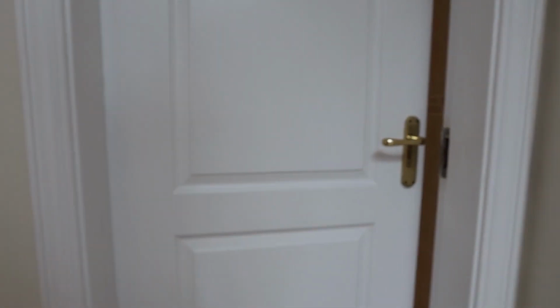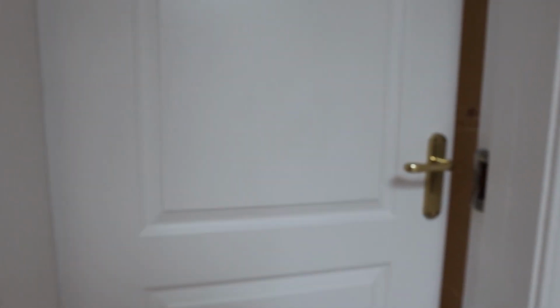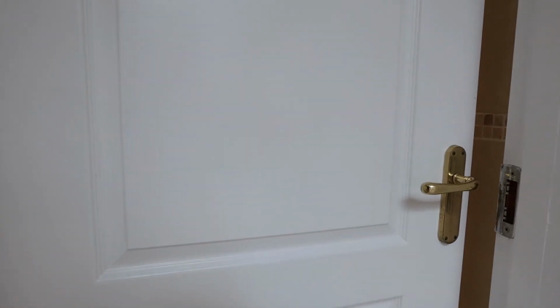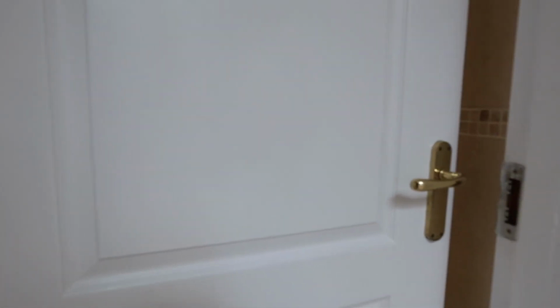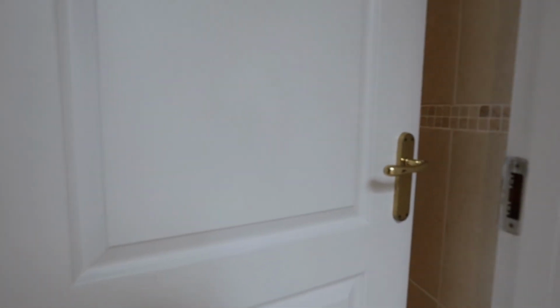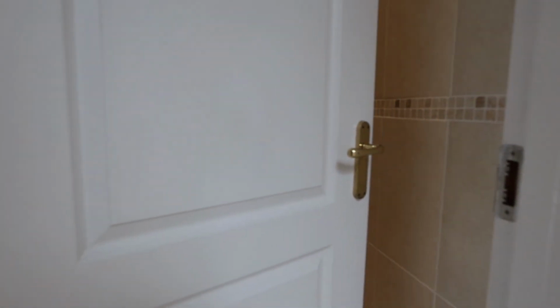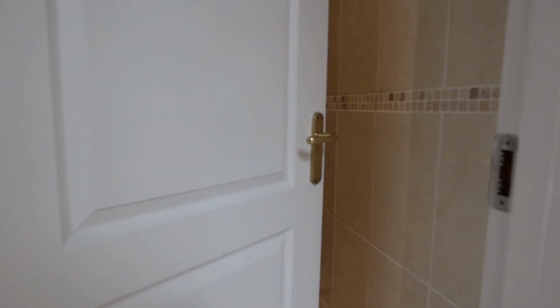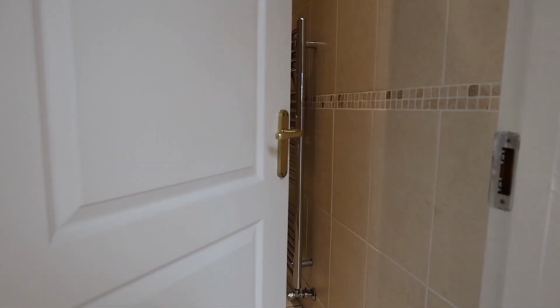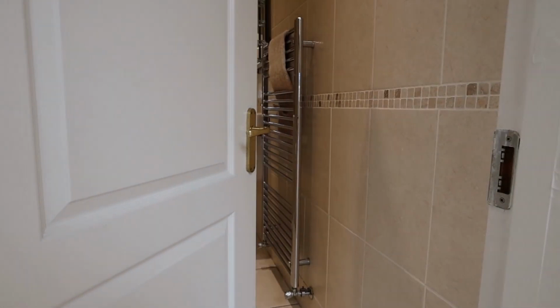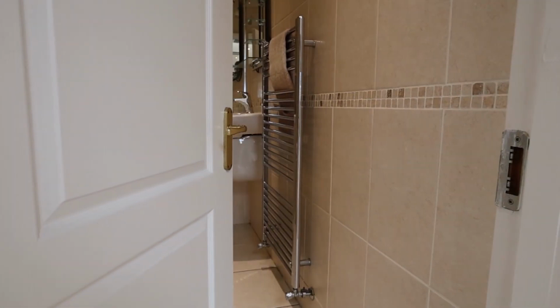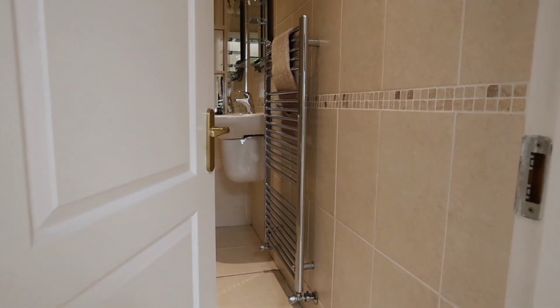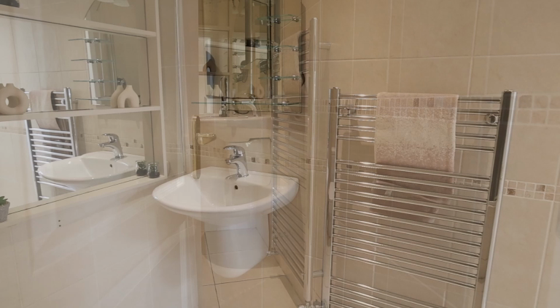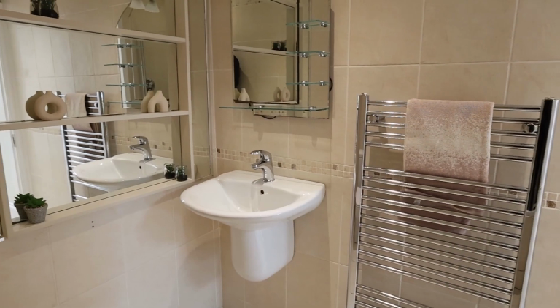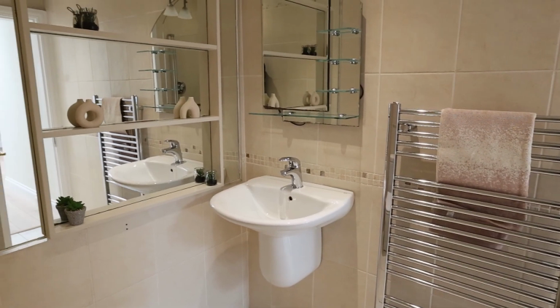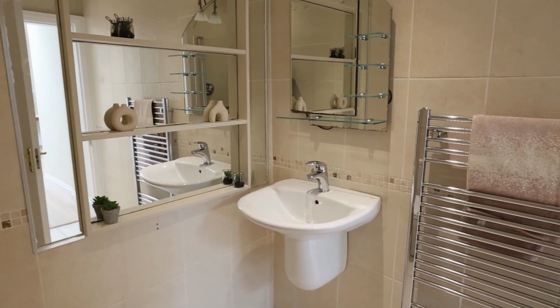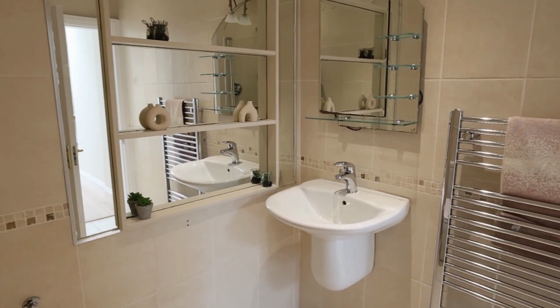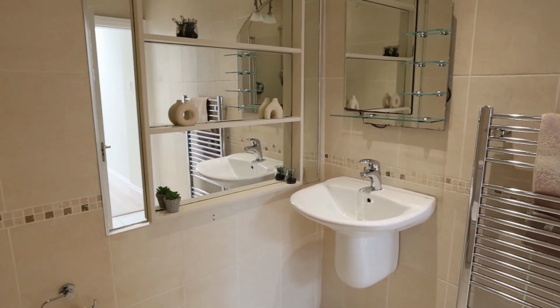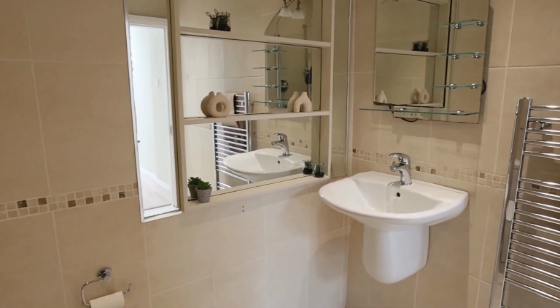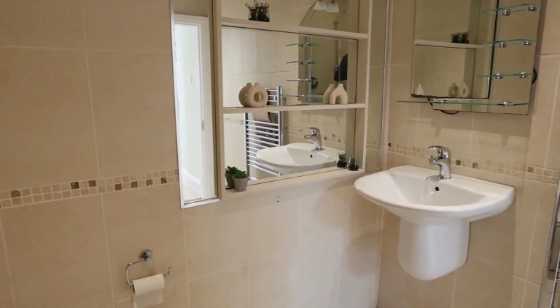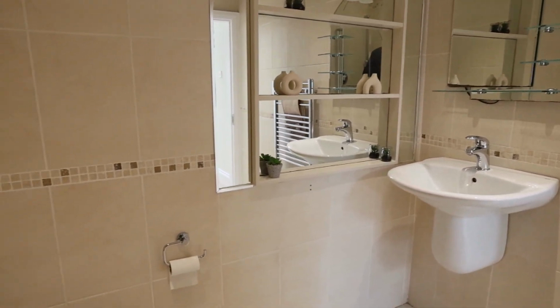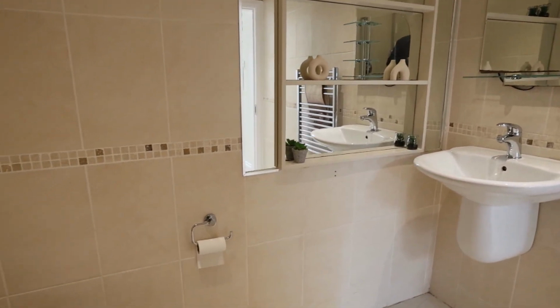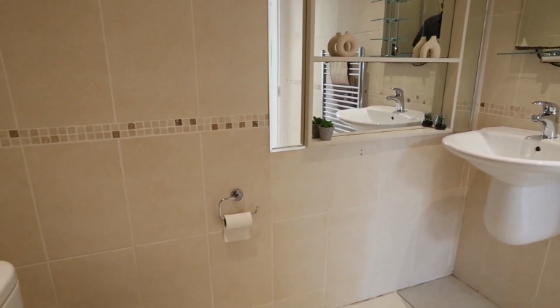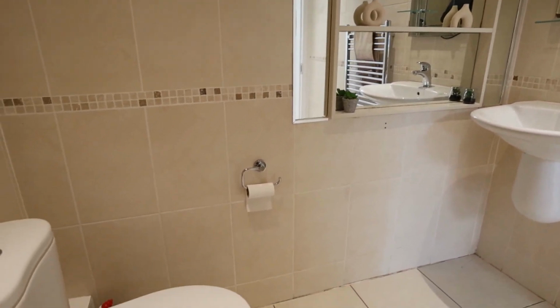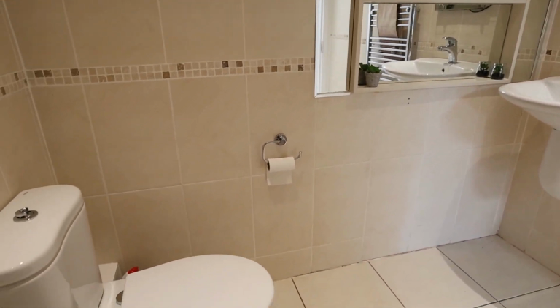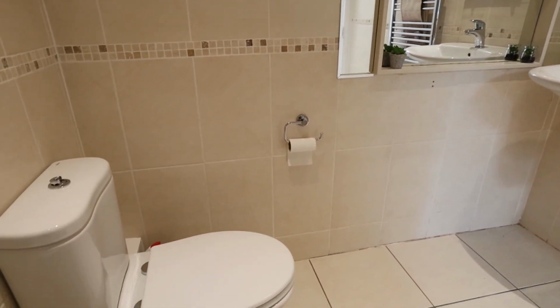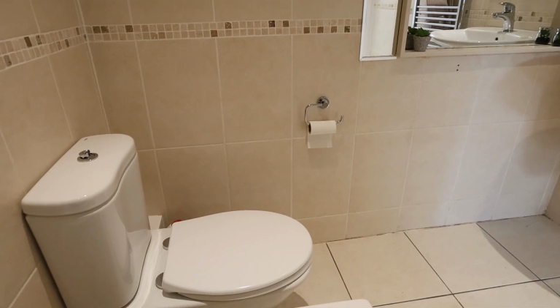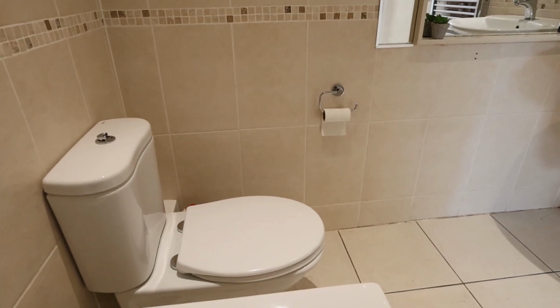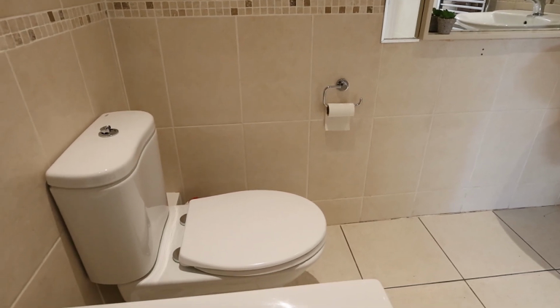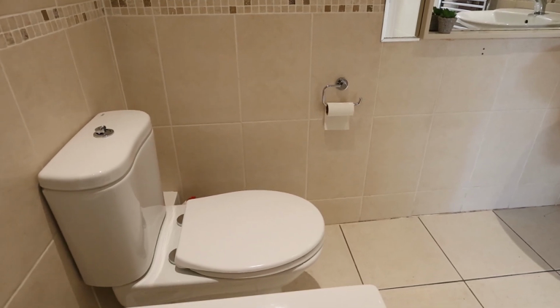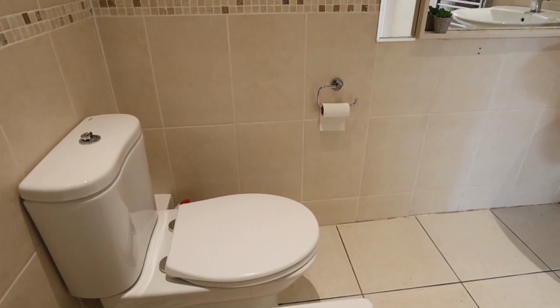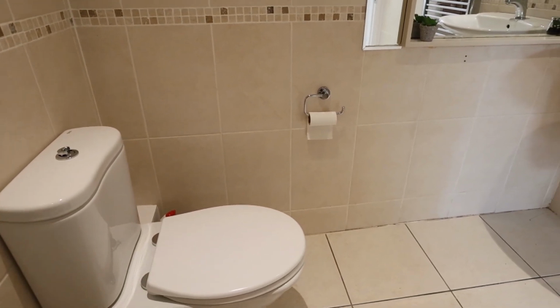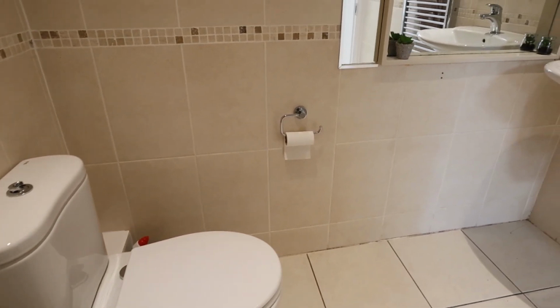This is your main bathroom — very nicely tiled, lovely and fresh, and a really good size. You have your WC, your shower, and your WHB.